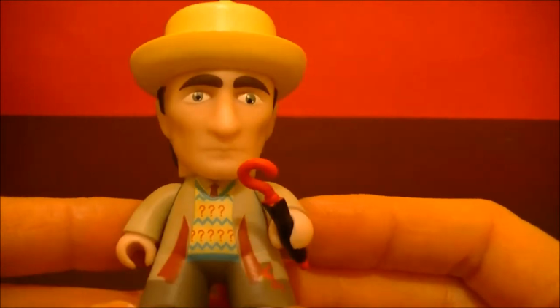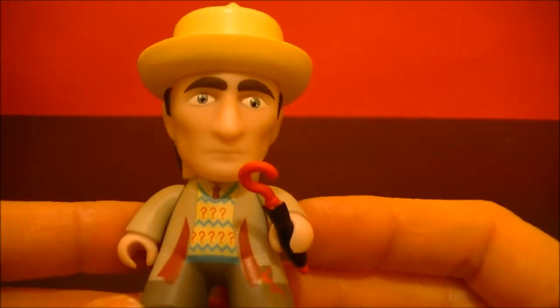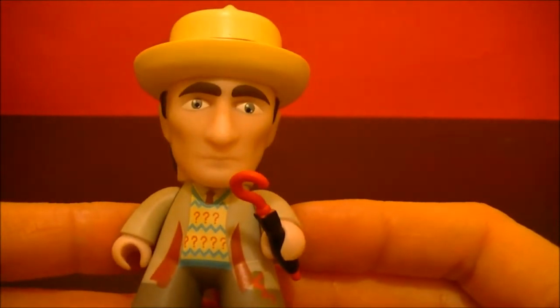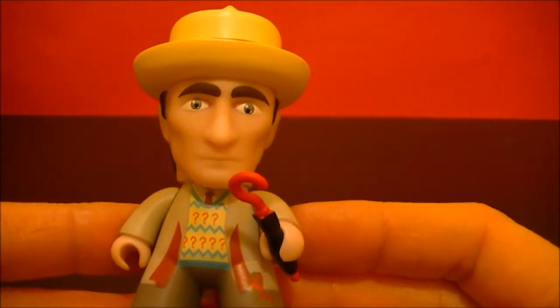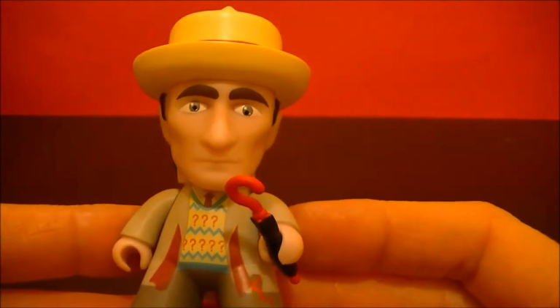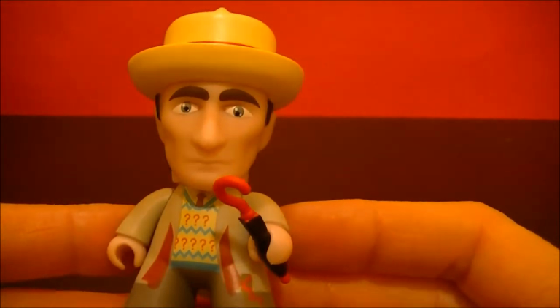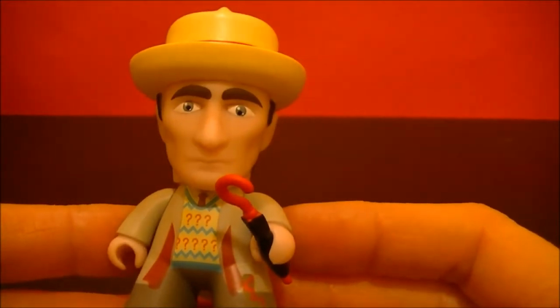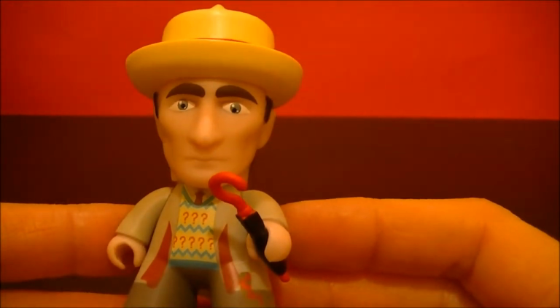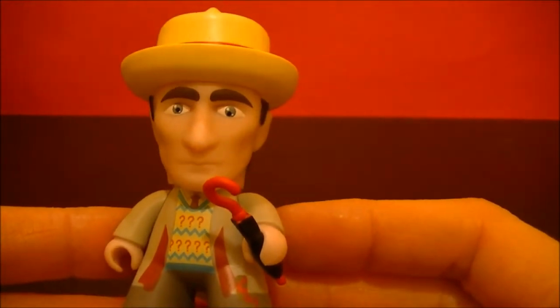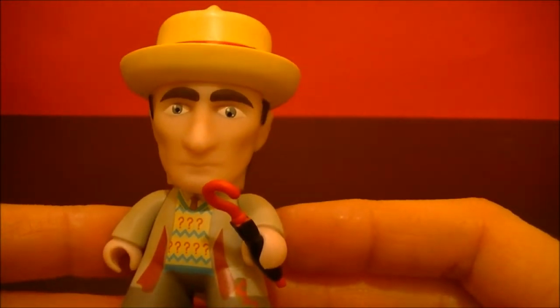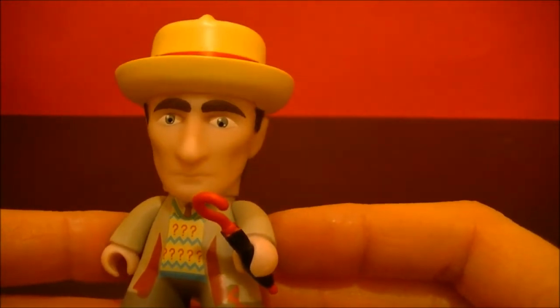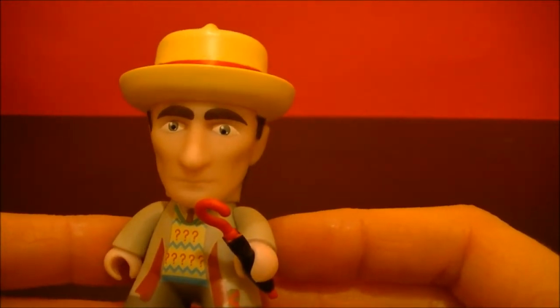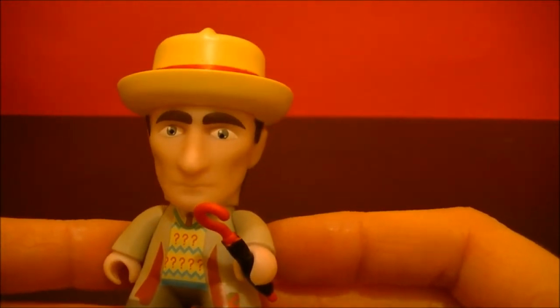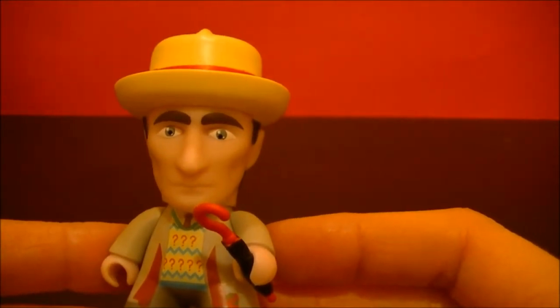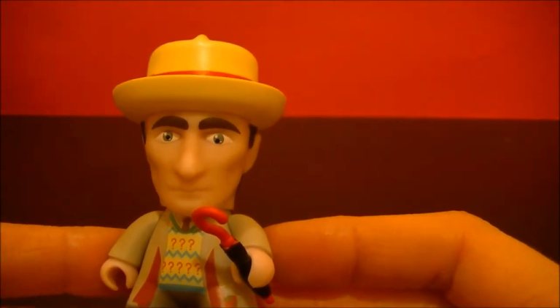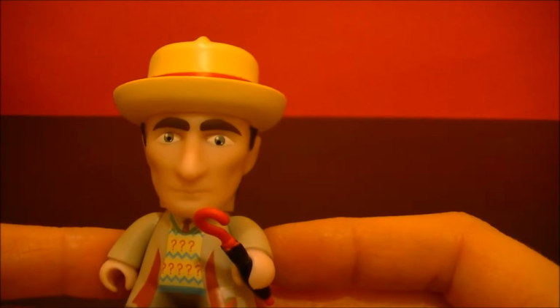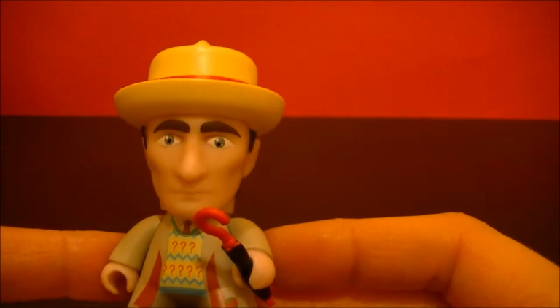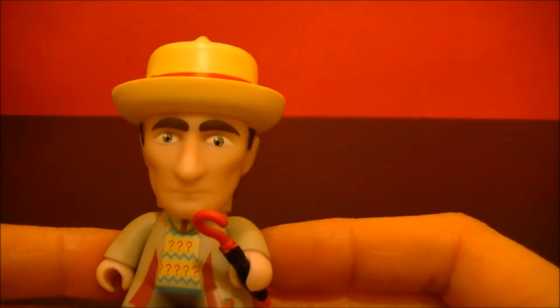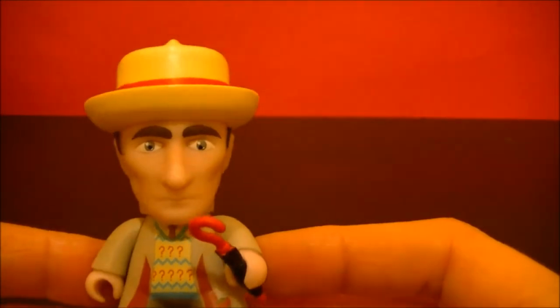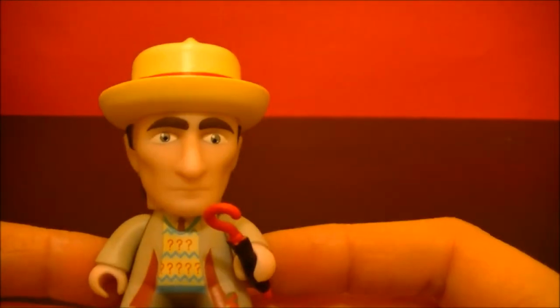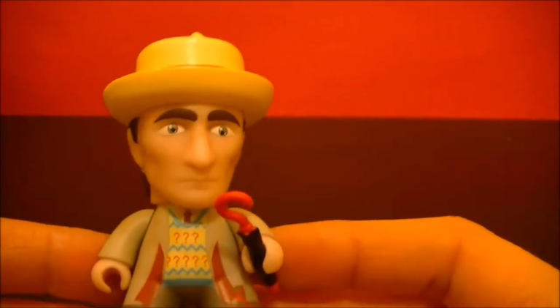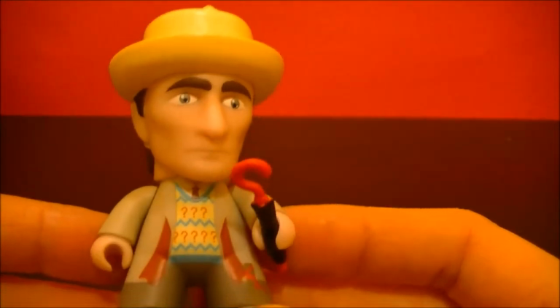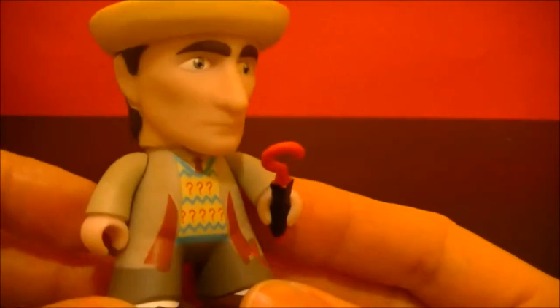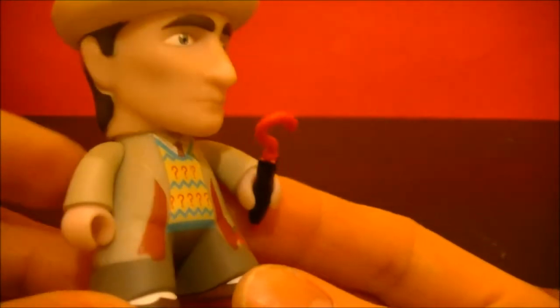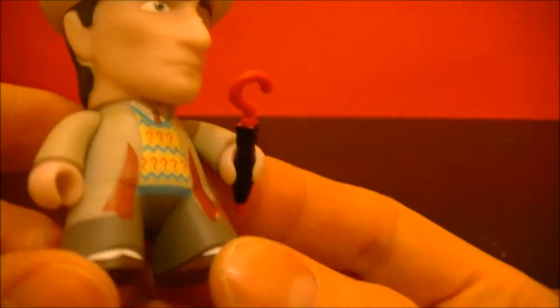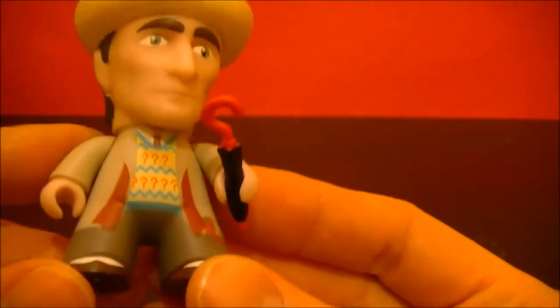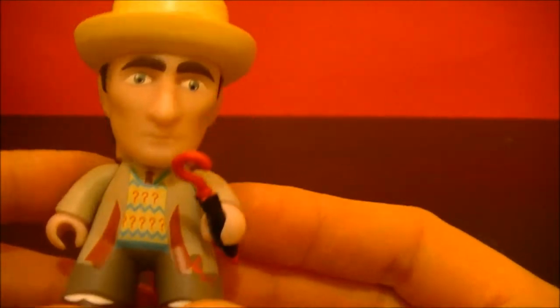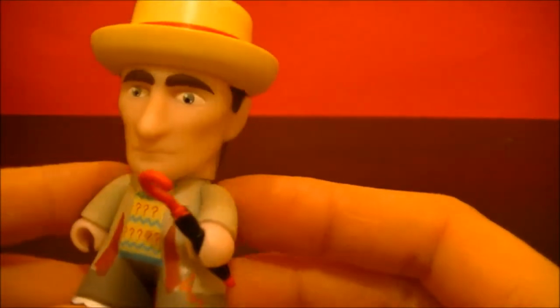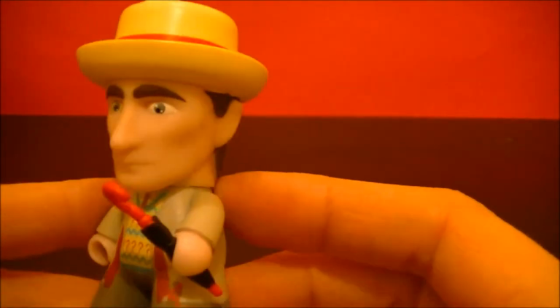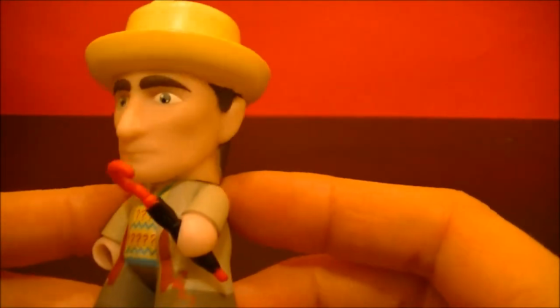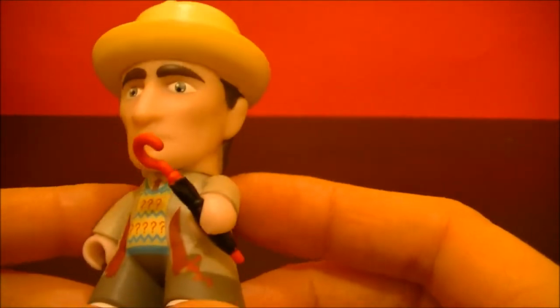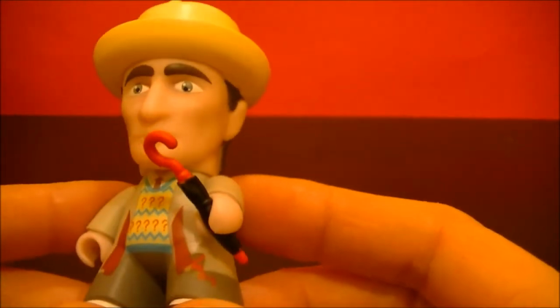This is absolutely fabulous. This is the seventh Doctor. I love the detail of this Doctor.